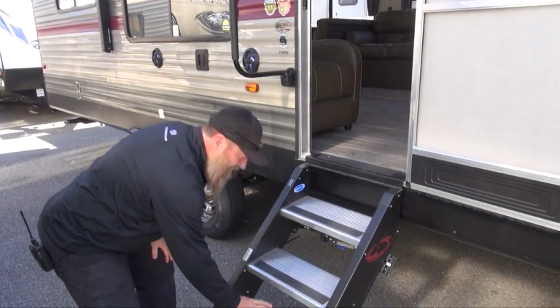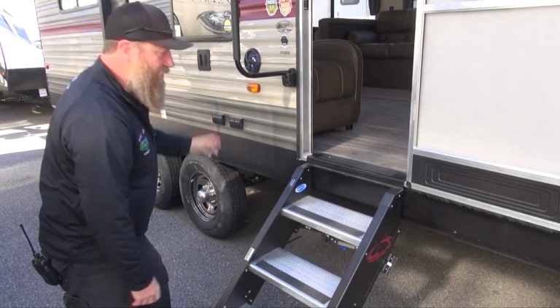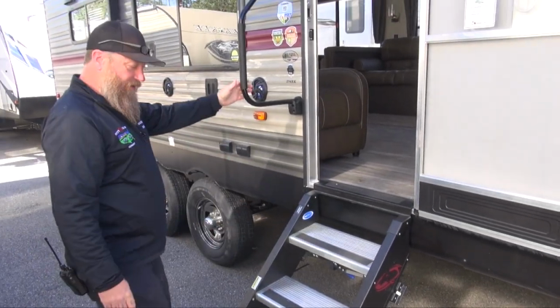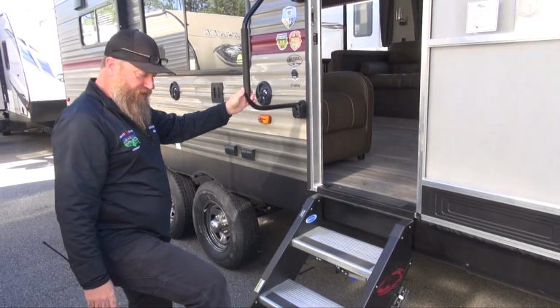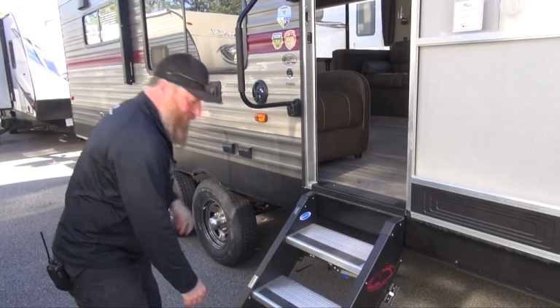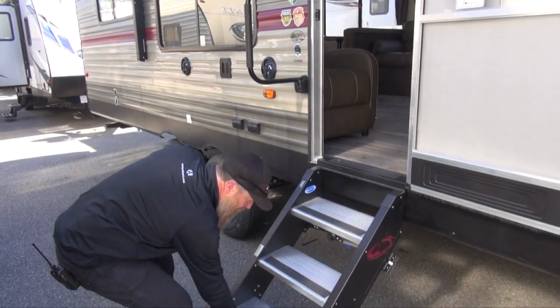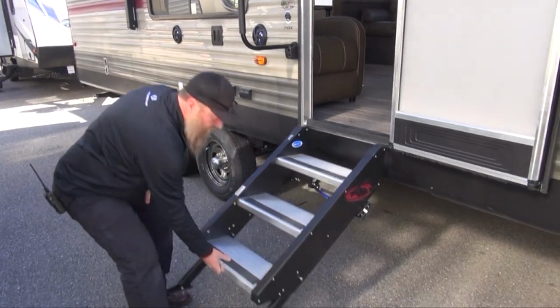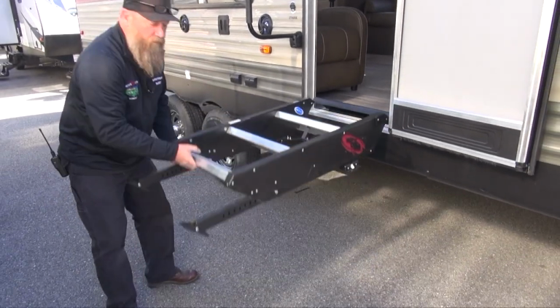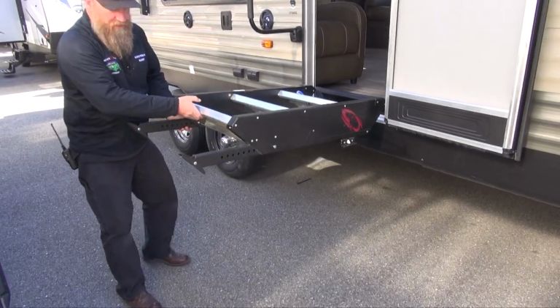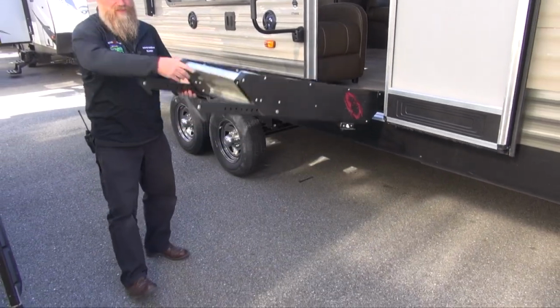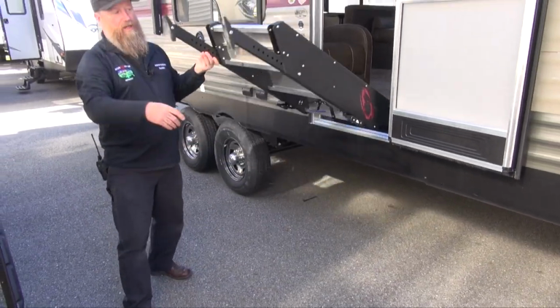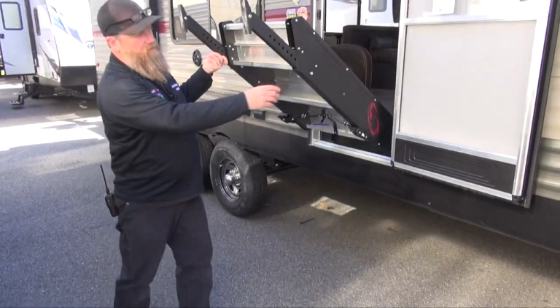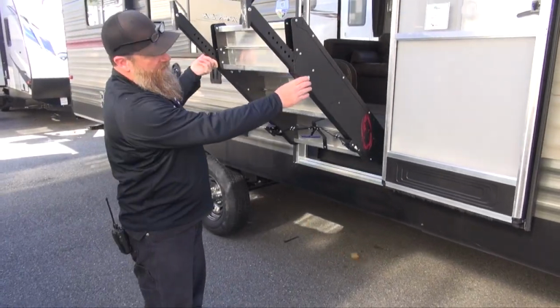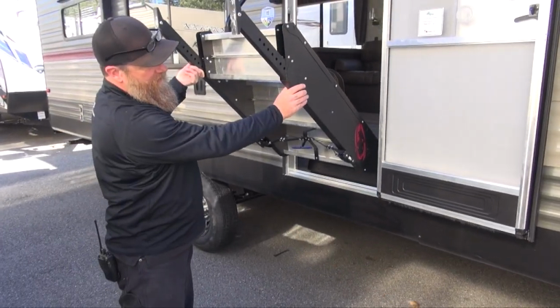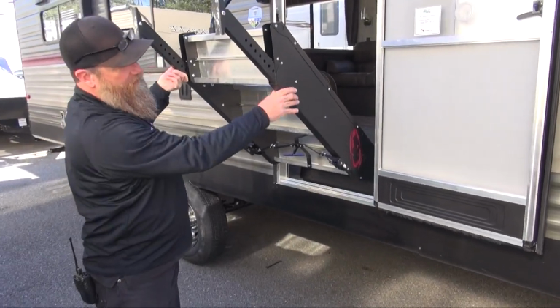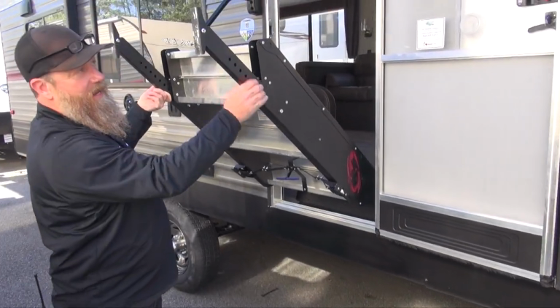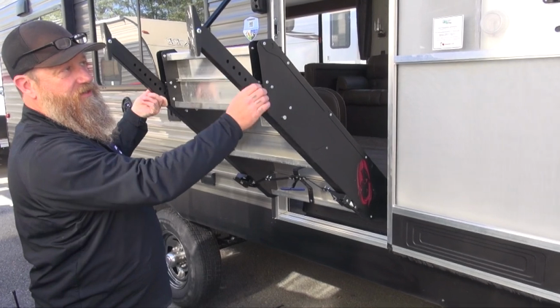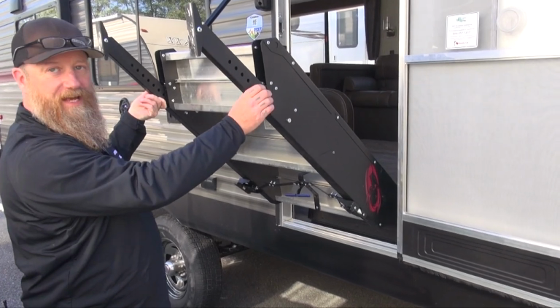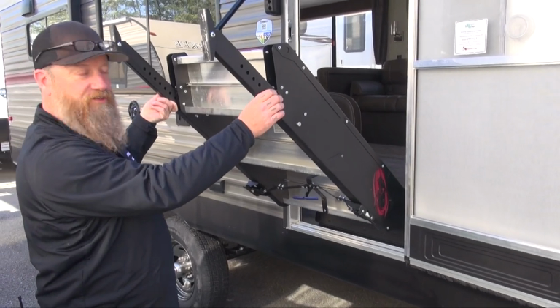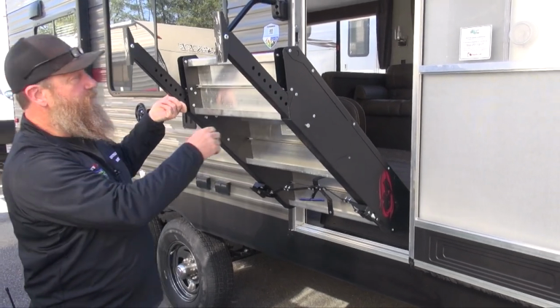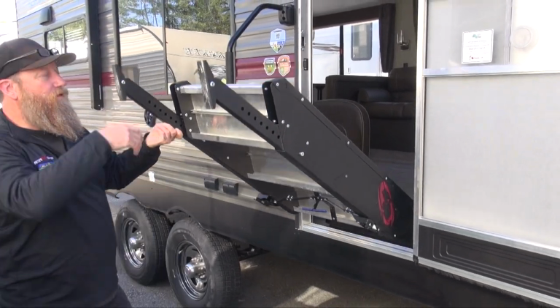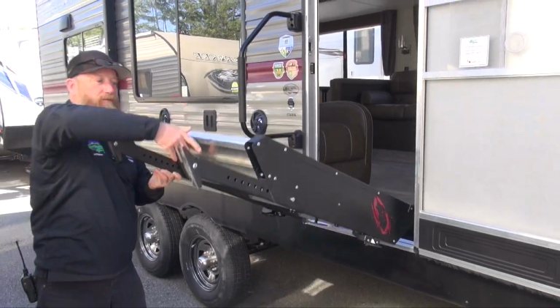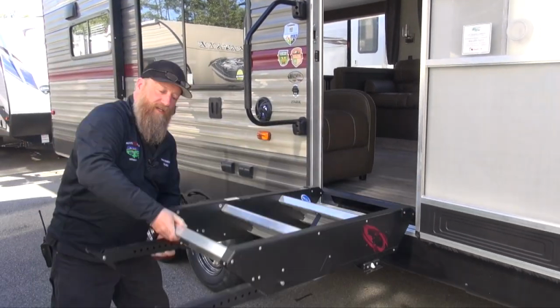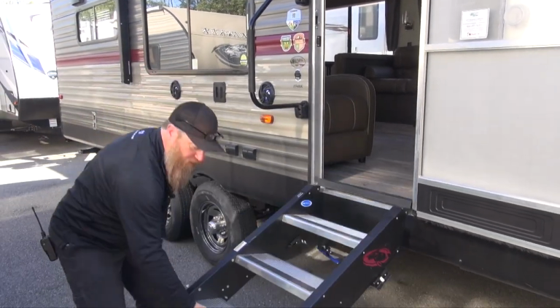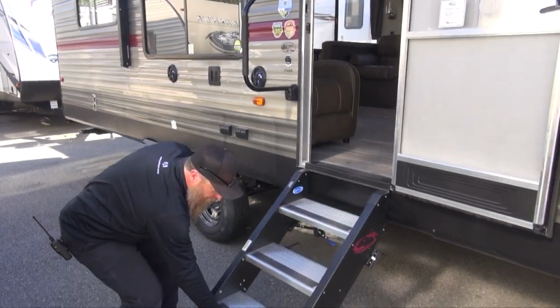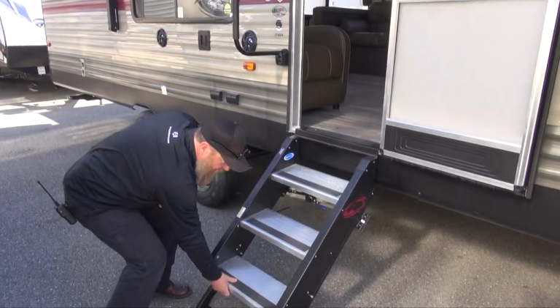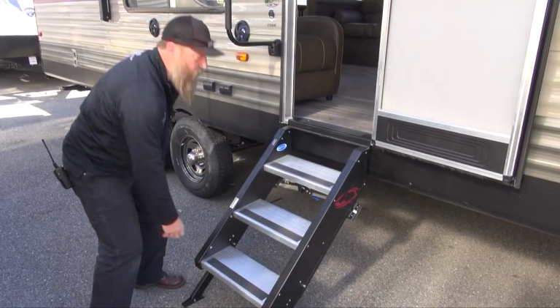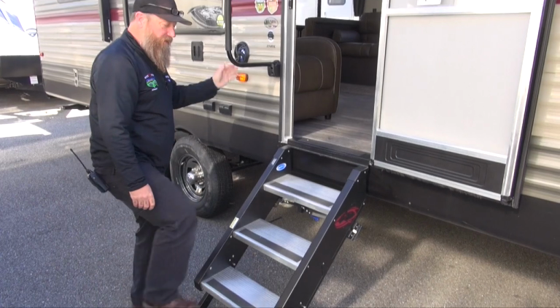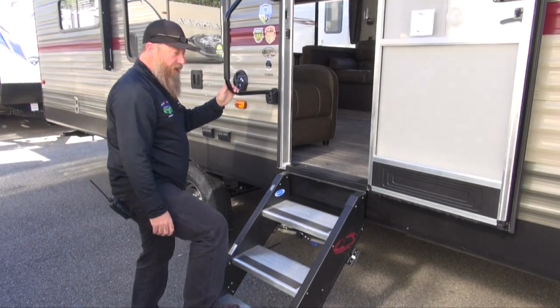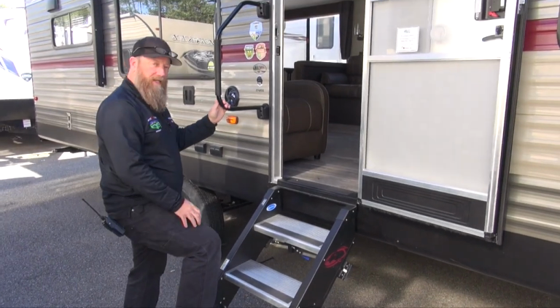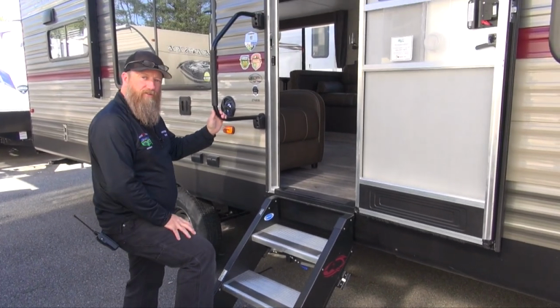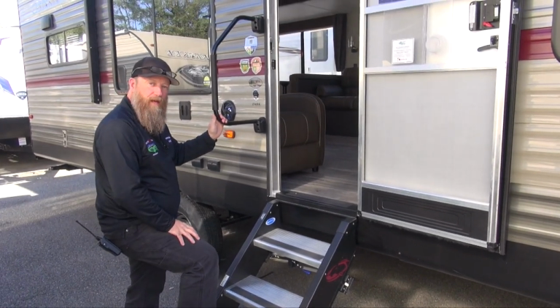Now if they don't meet the ground securely, you can adjust by pulling this pin here and adjusting the feet as necessary. Make sure both feet touch the ground equally and support the weight without putting any undue stress on the camper.